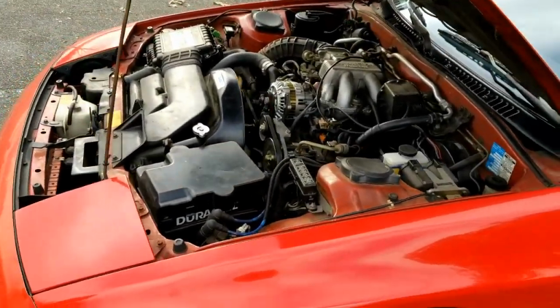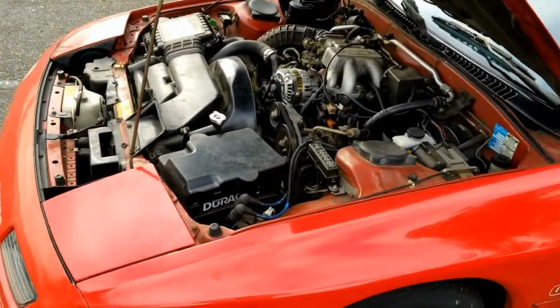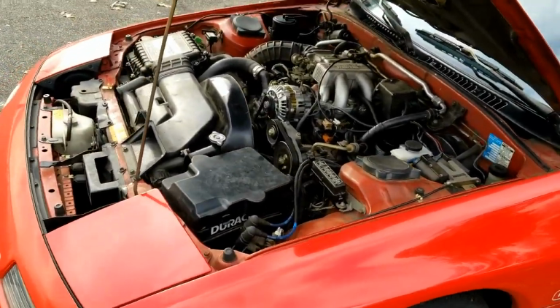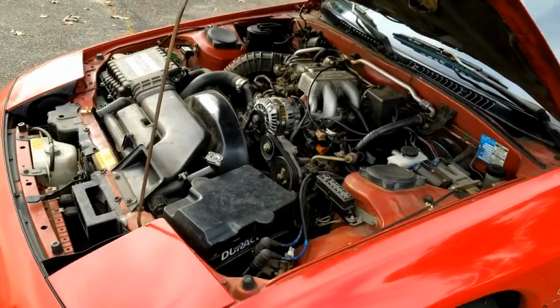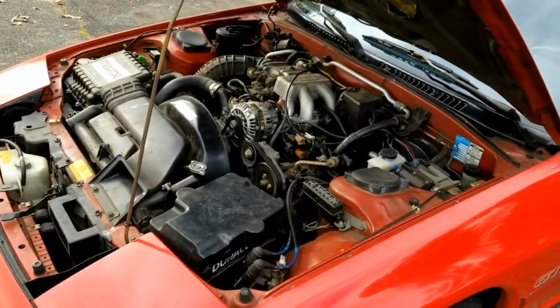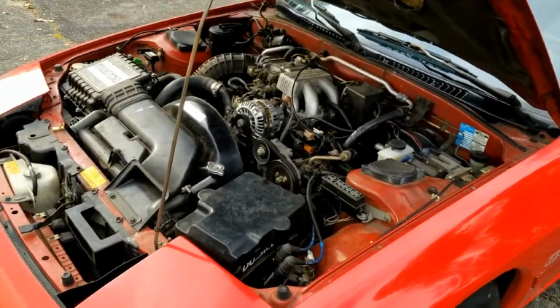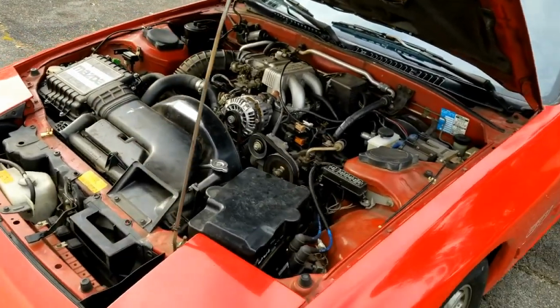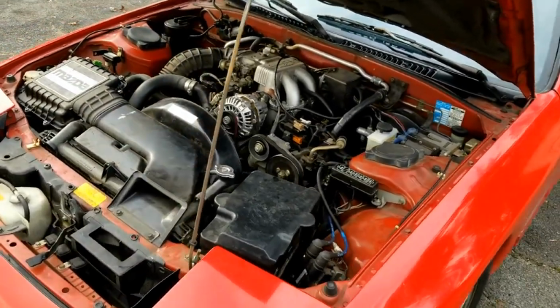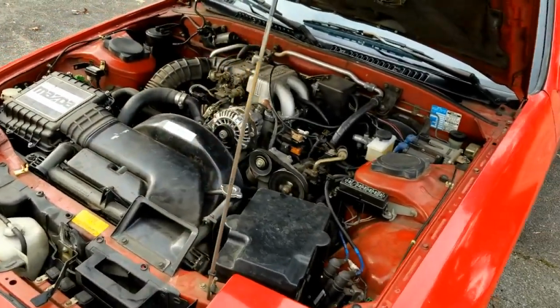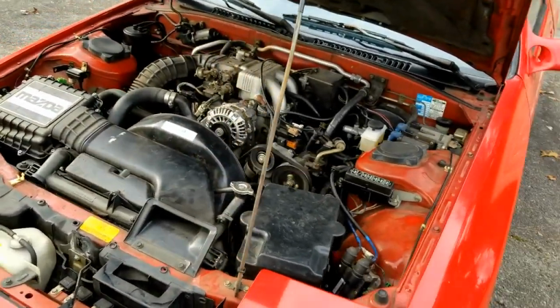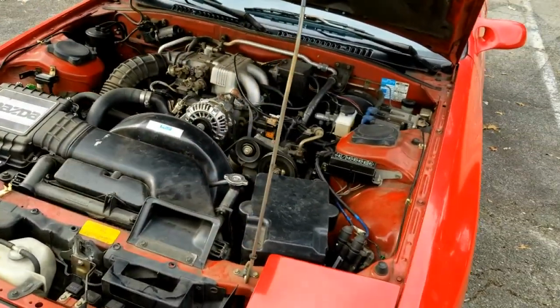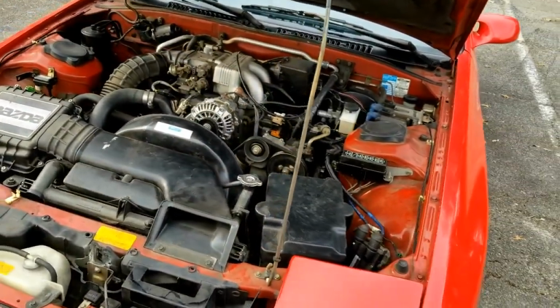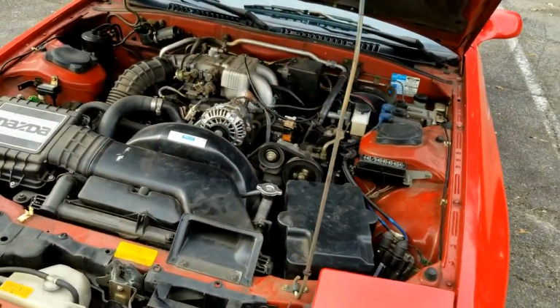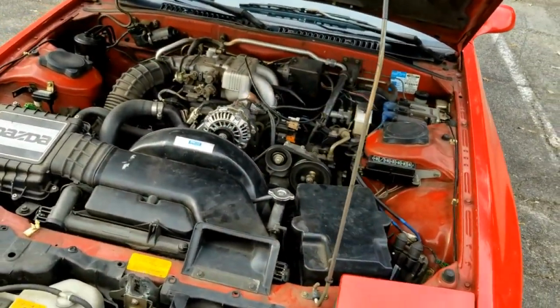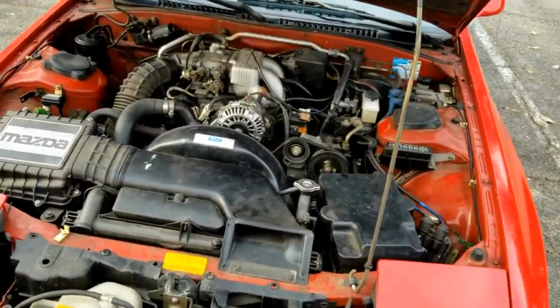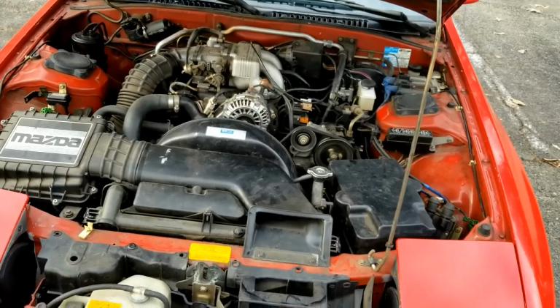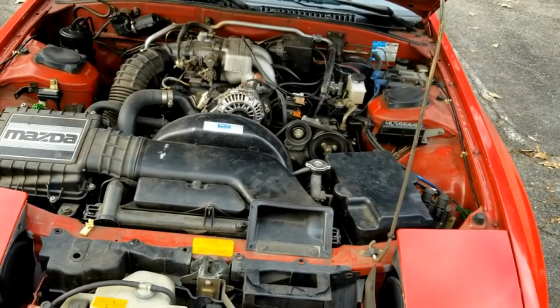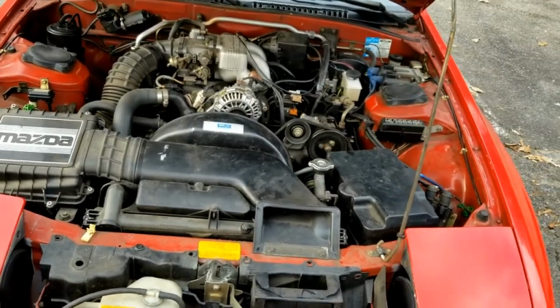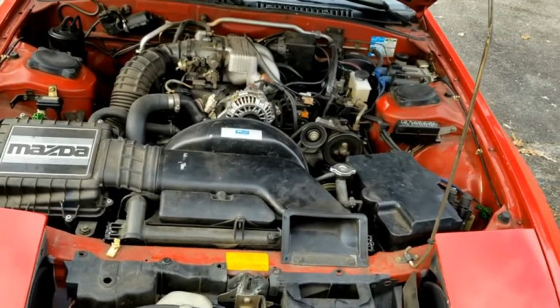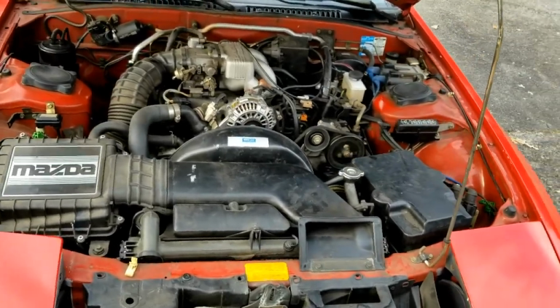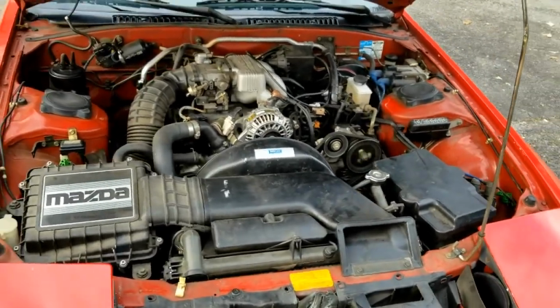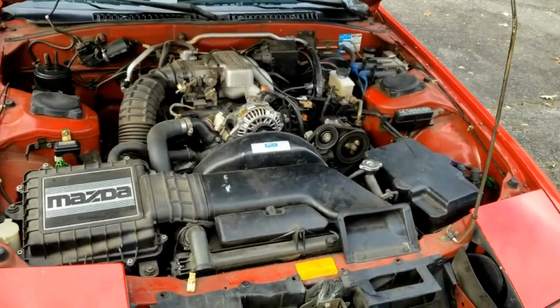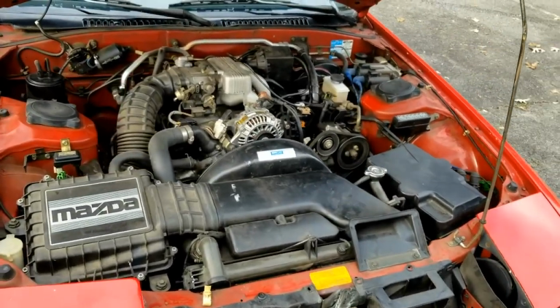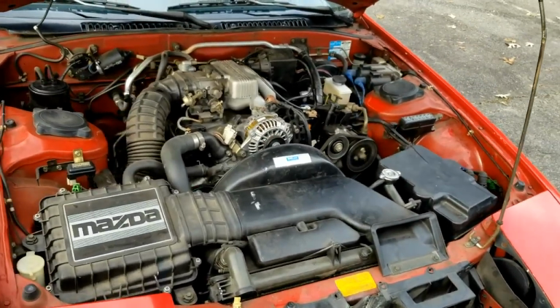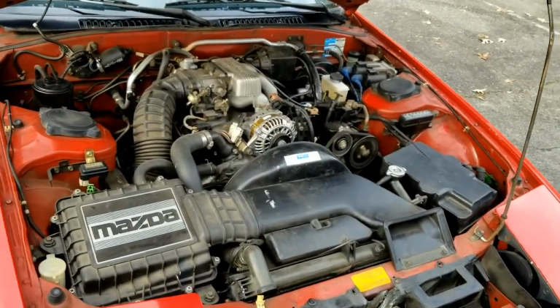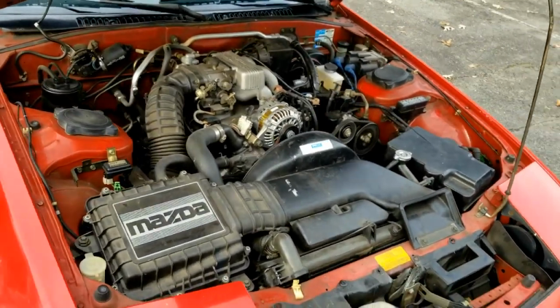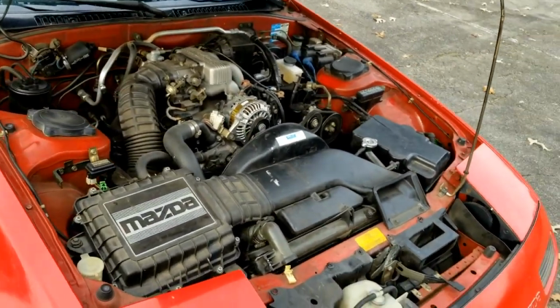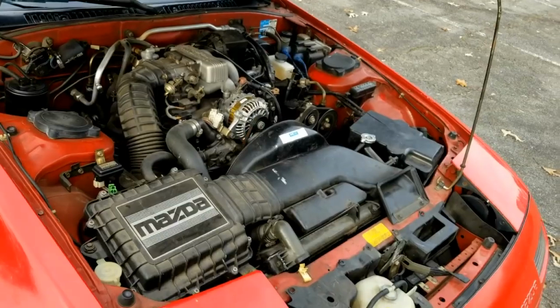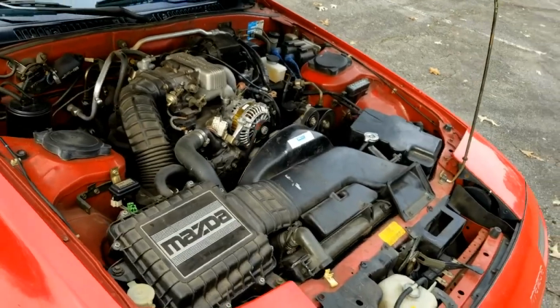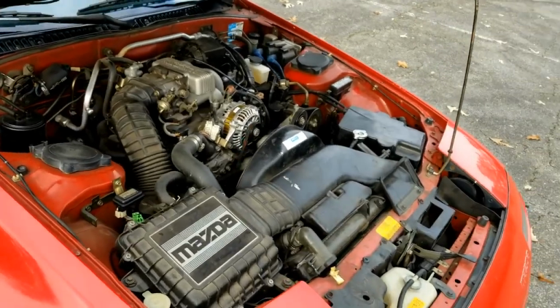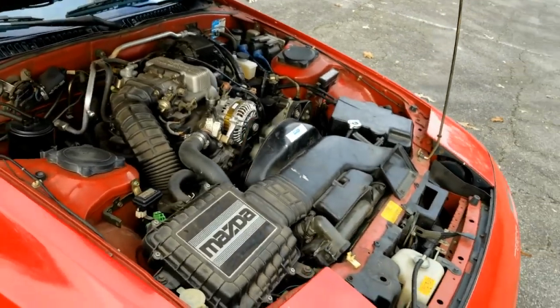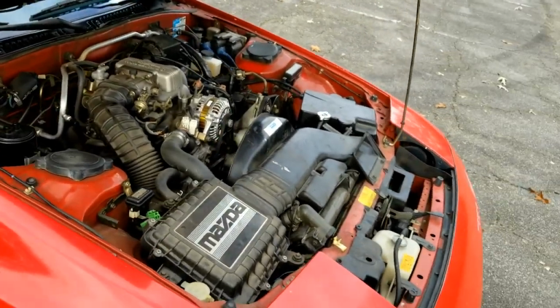Upon the advice of the folks who did the engine swap, I now put four ounces of two-stroke oil into the gas tank with each fill-up. They claimed at the time it would make a repeat of the apex seal failure very unlikely. So far, that's true.